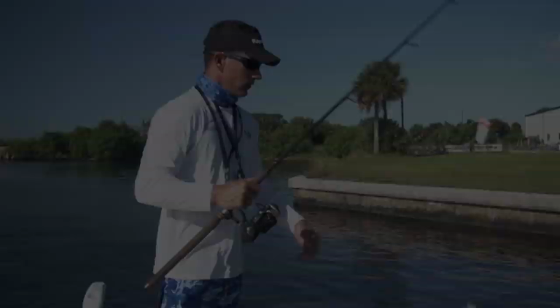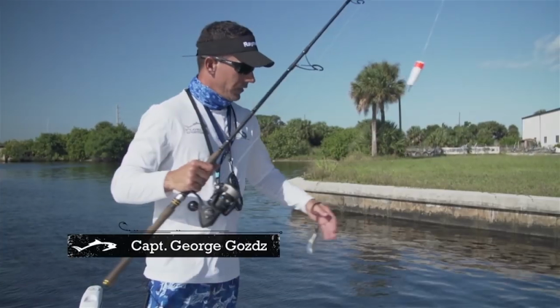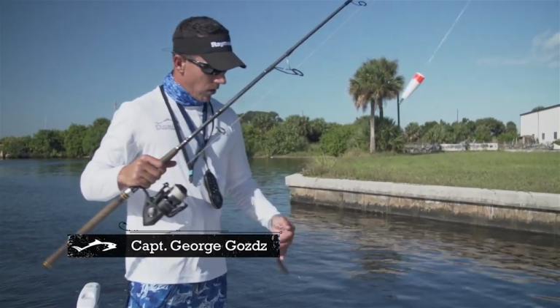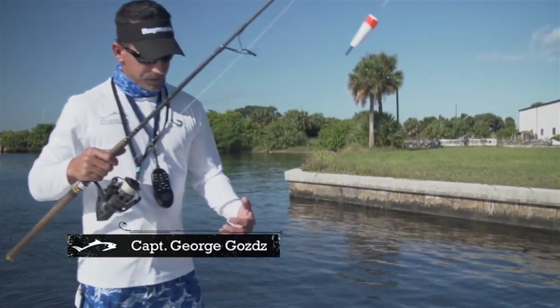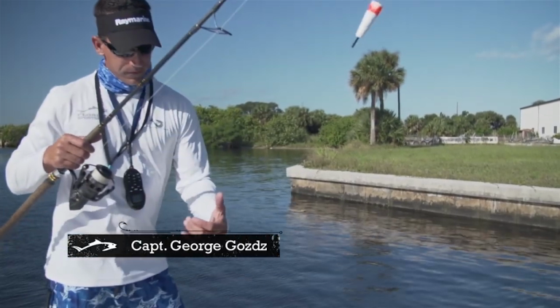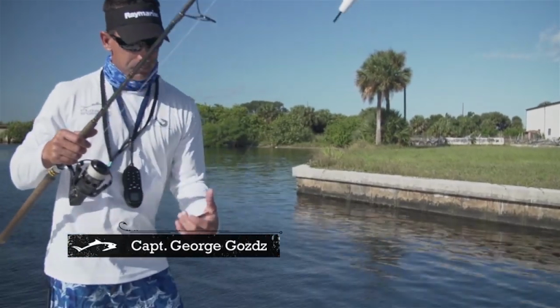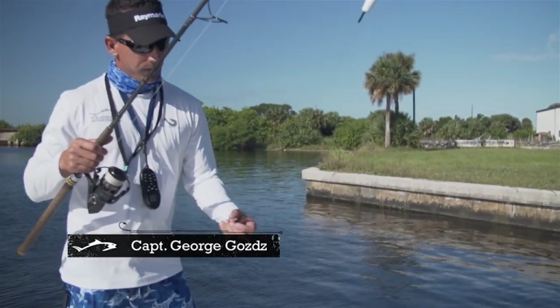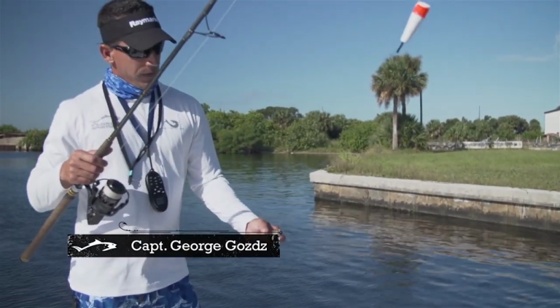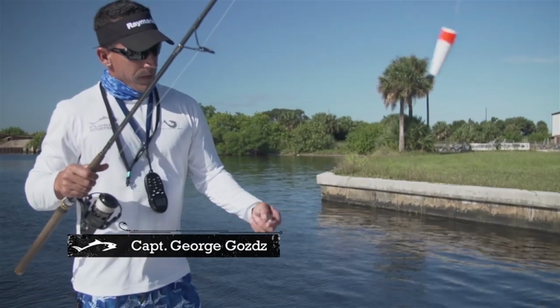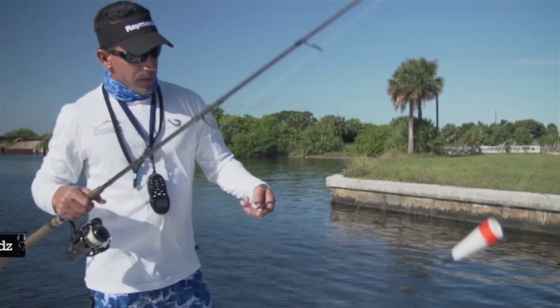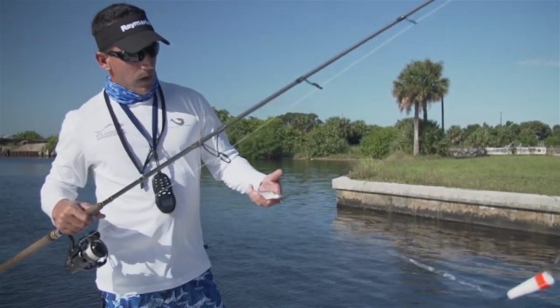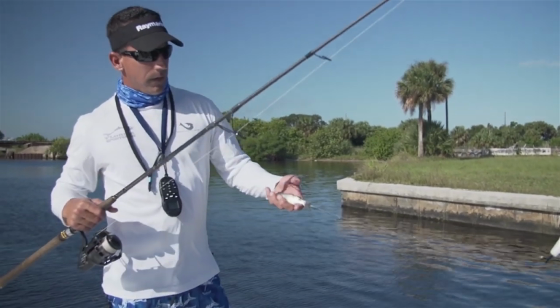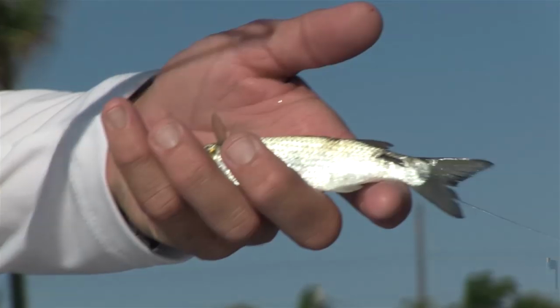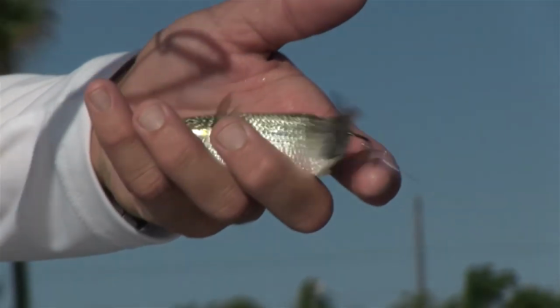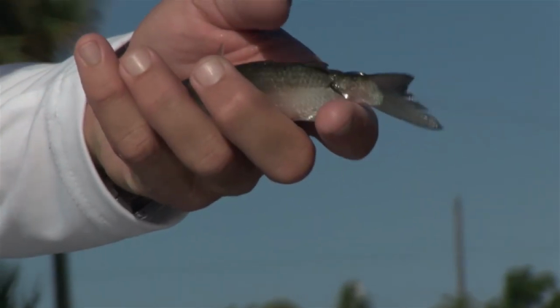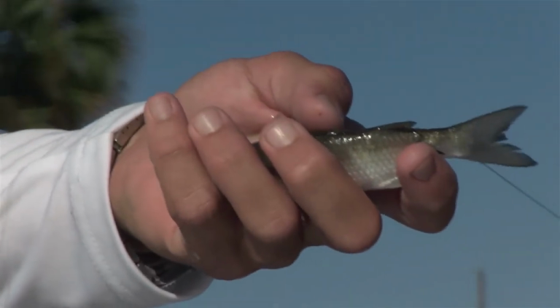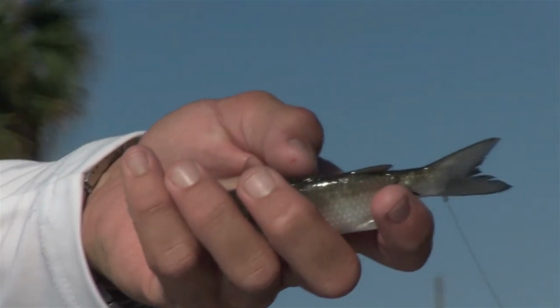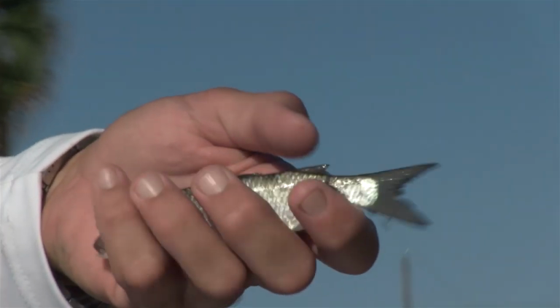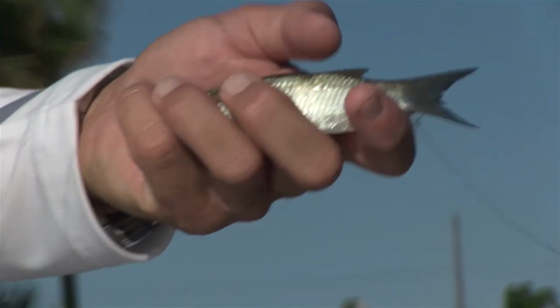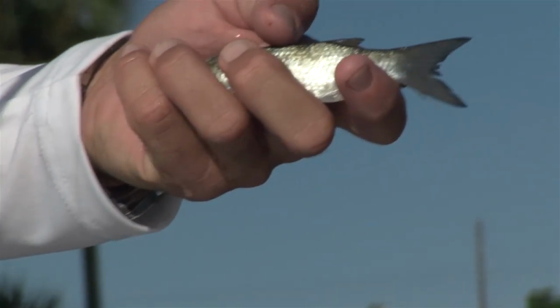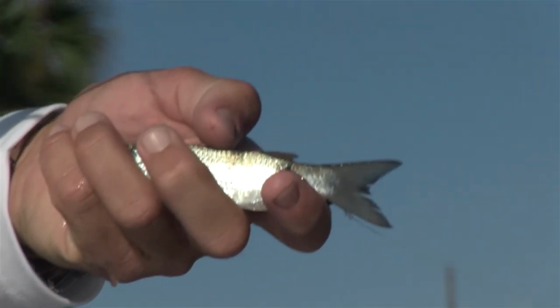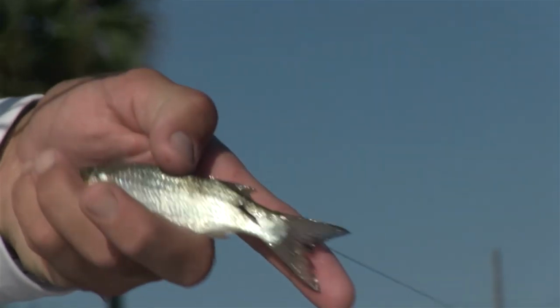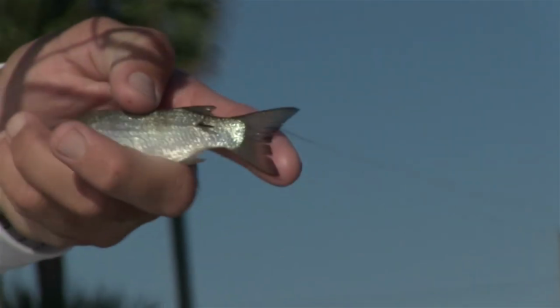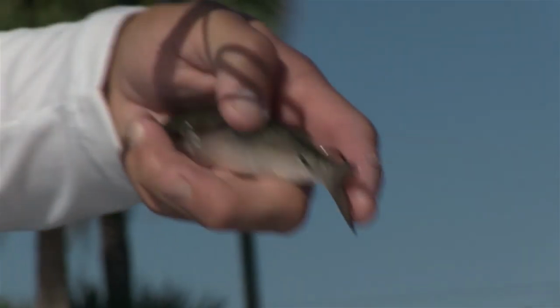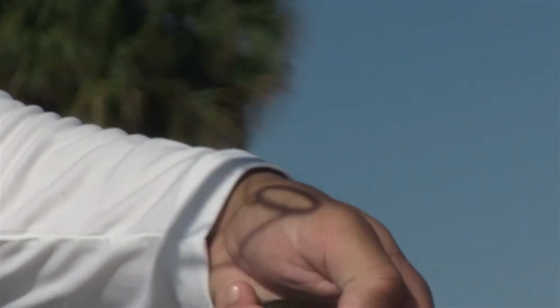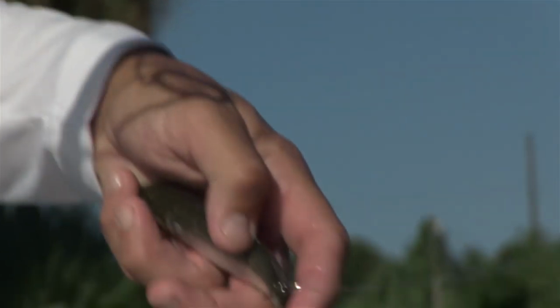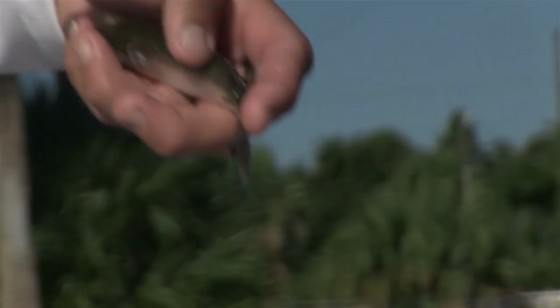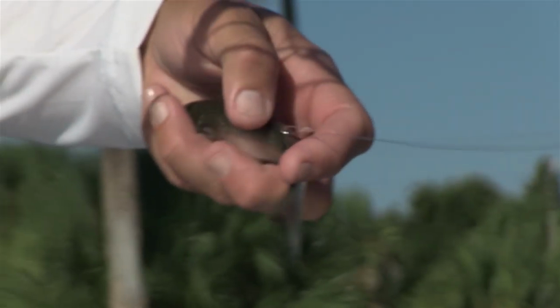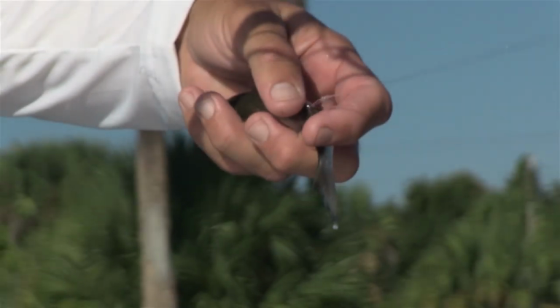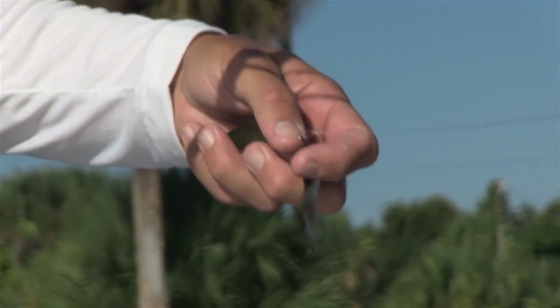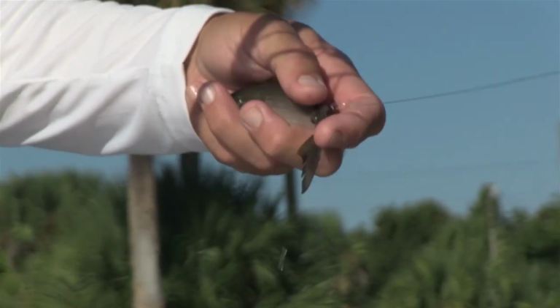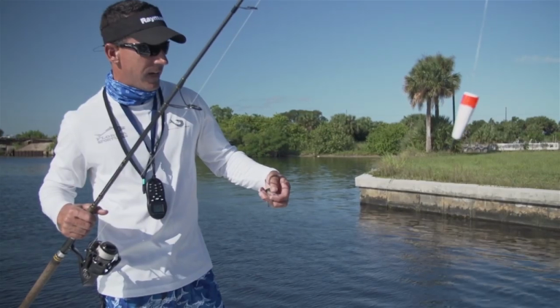I'm going to talk to you about wall fishing these mullet. The important thing is to hook them in the tail. What that does is it forces these mullets to swim away from you. I'm using a J-hook. I prefer a J-hook when I'm hooking these fish in the tail.